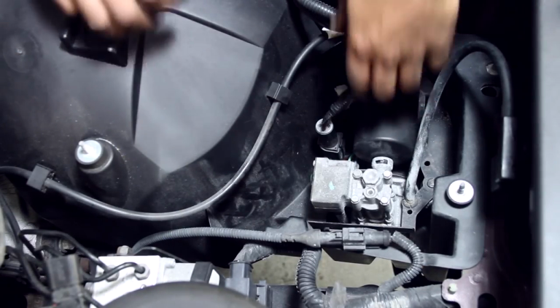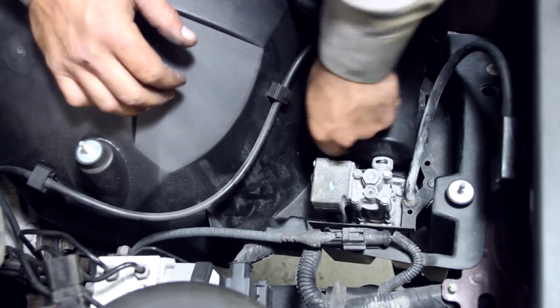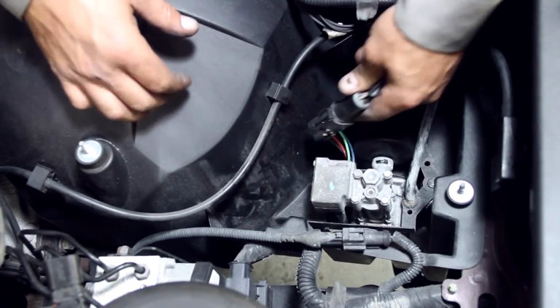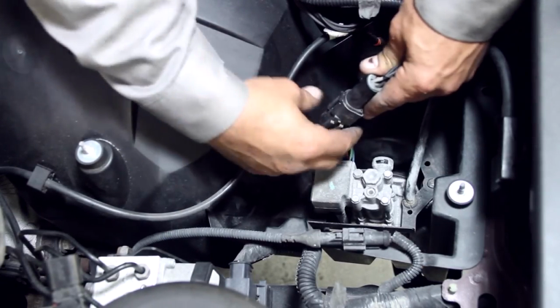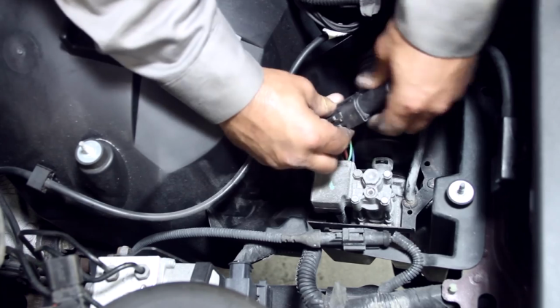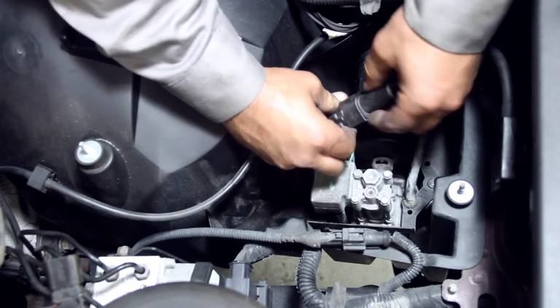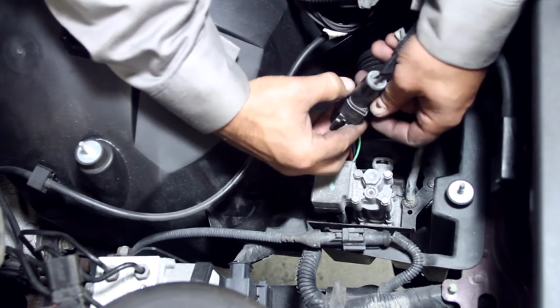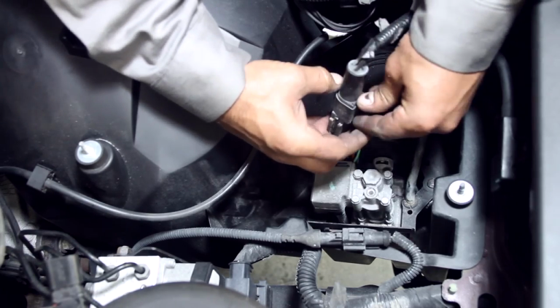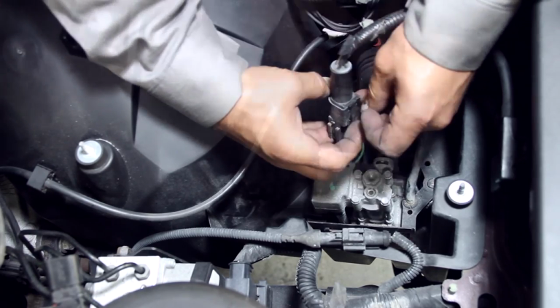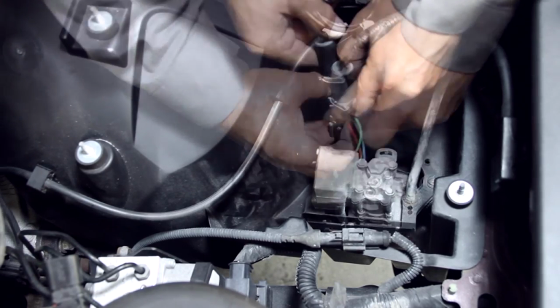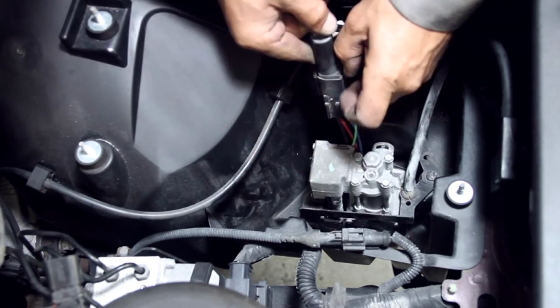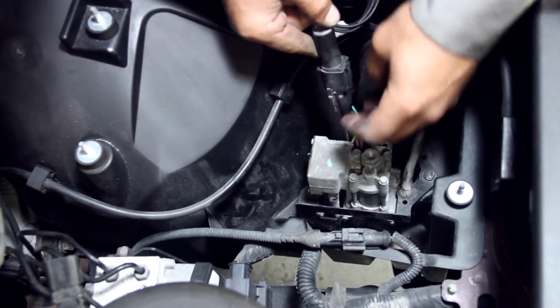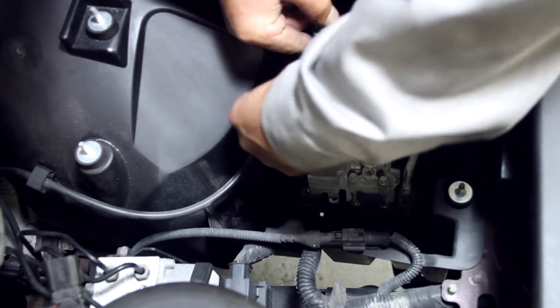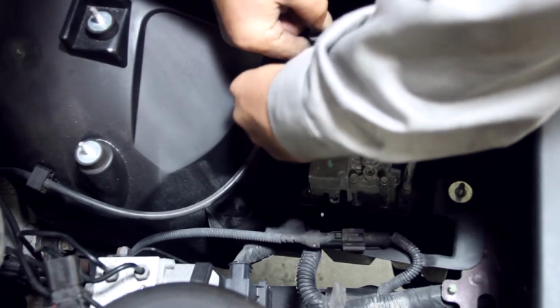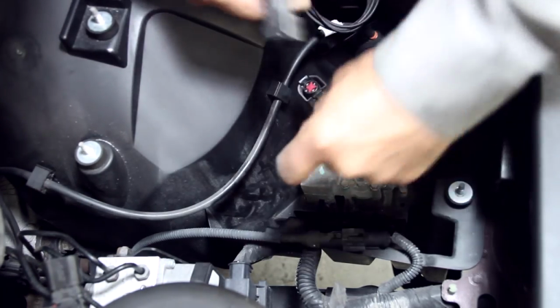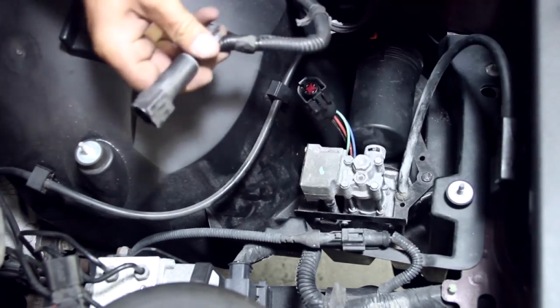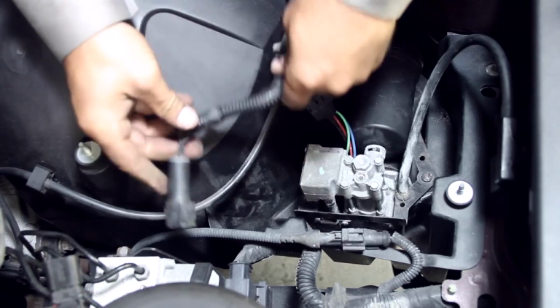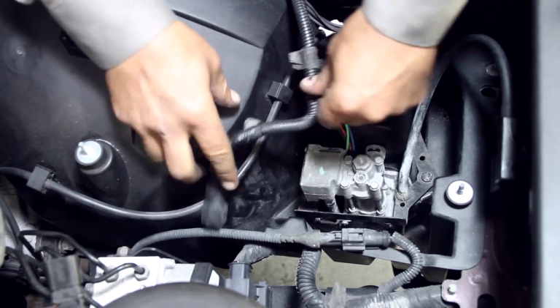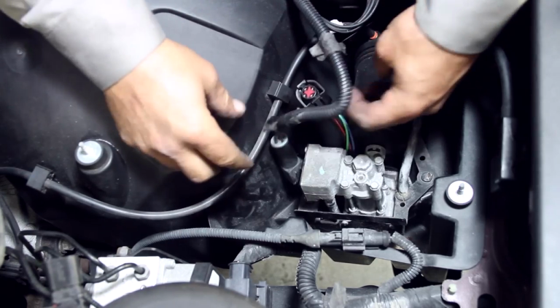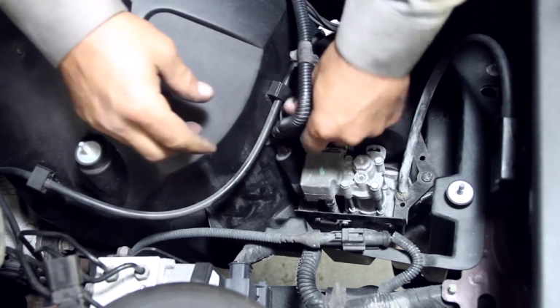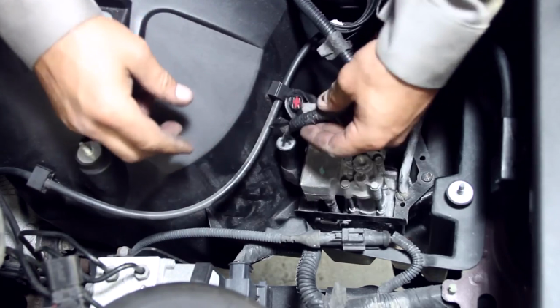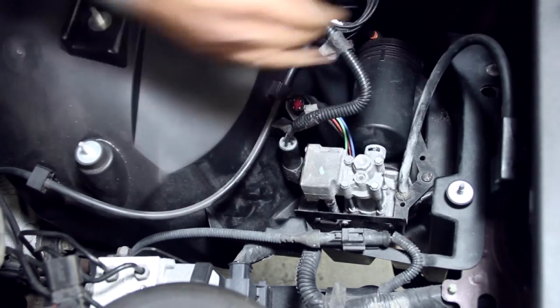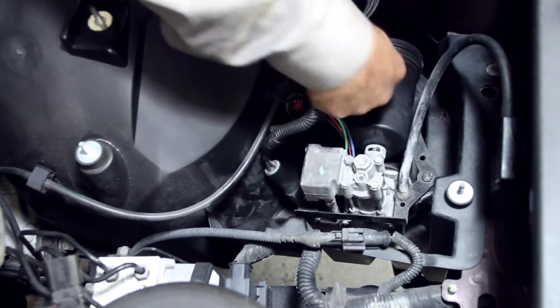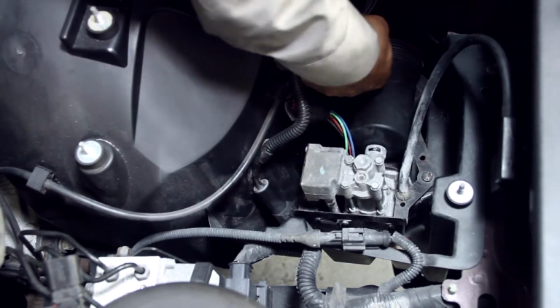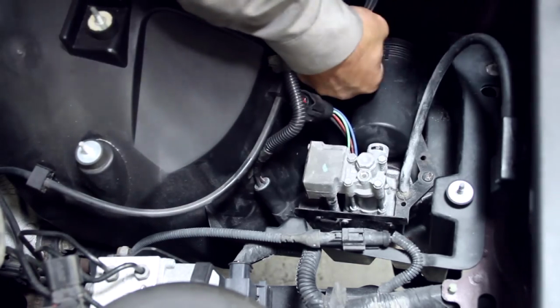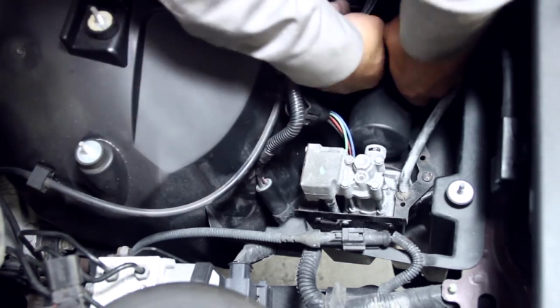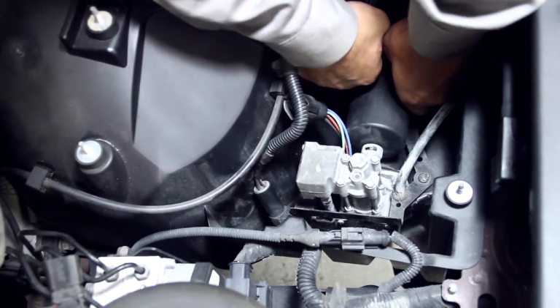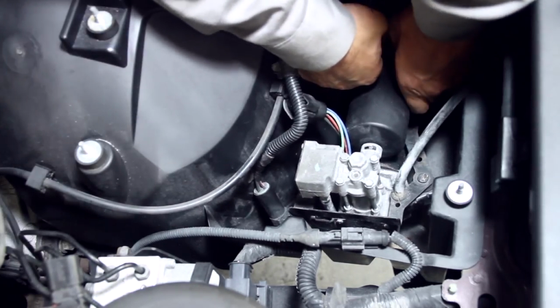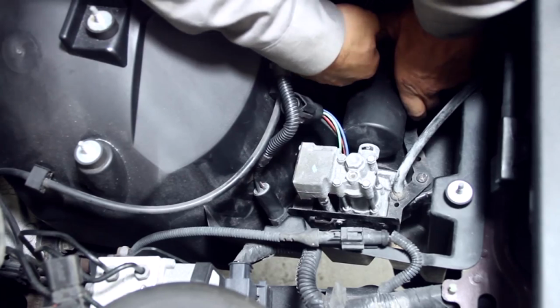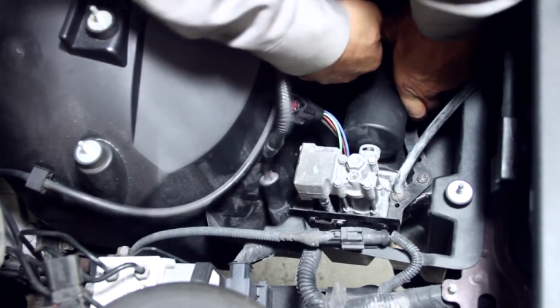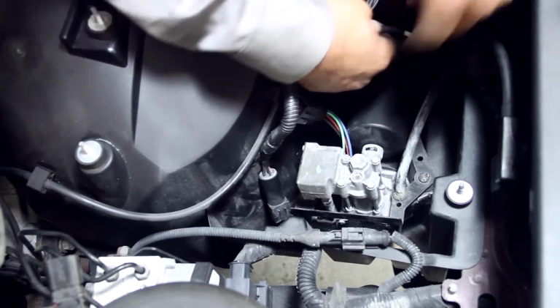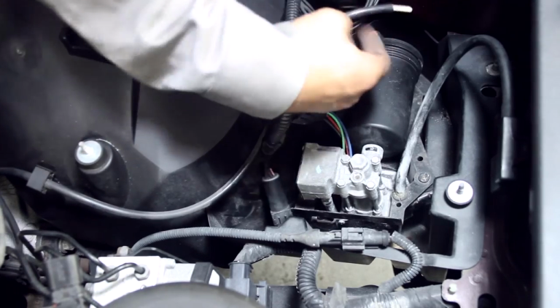Remove the power plug from the air compressor. Remove the air line from the compressor fitting by pushing down on the orange plastic release ring while pulling out on the nylon tube.